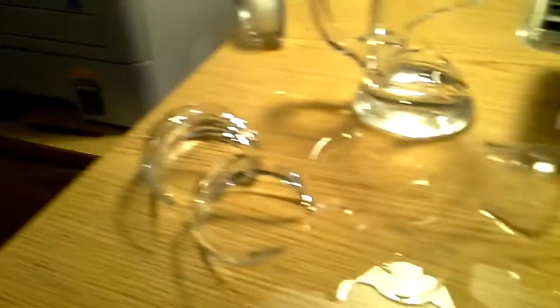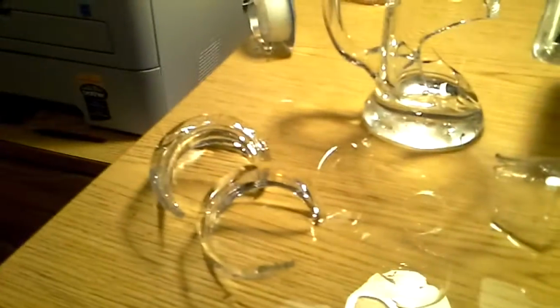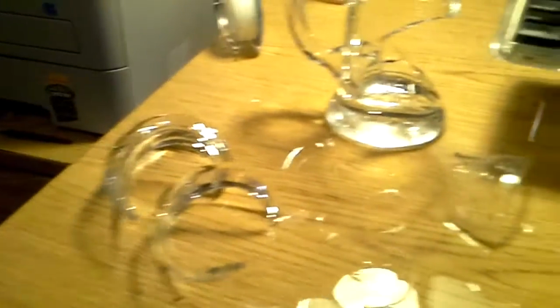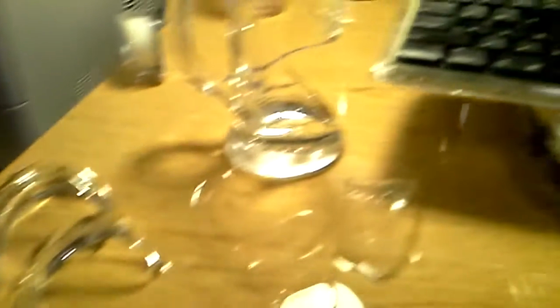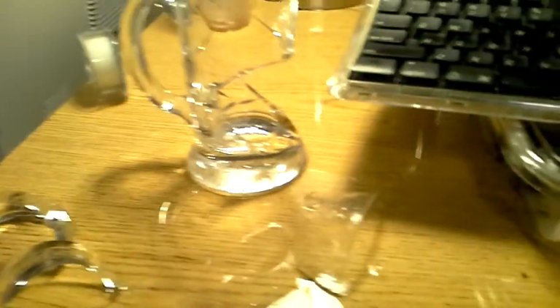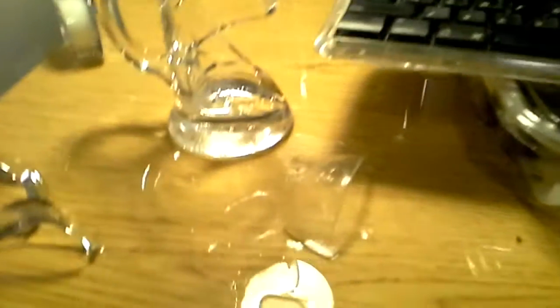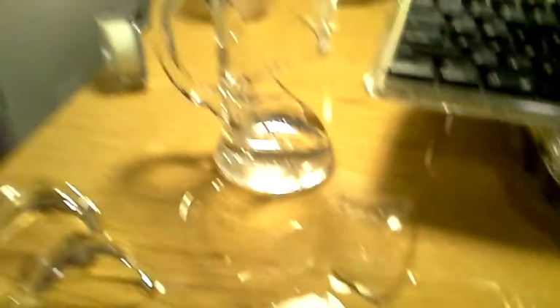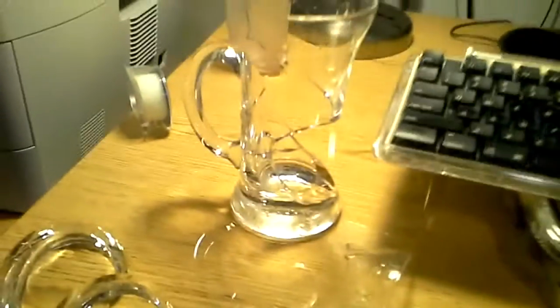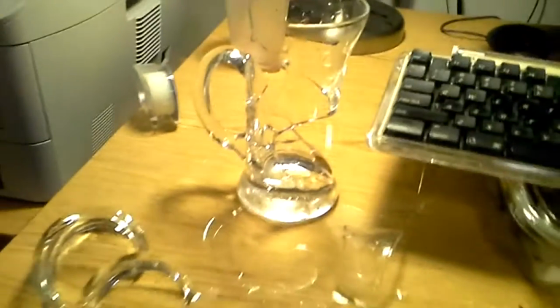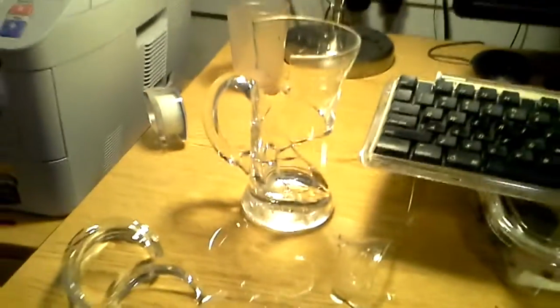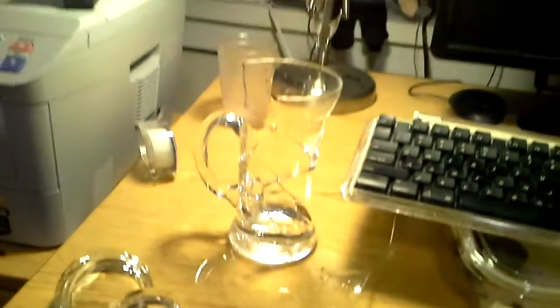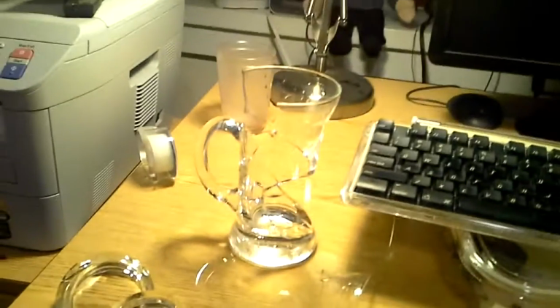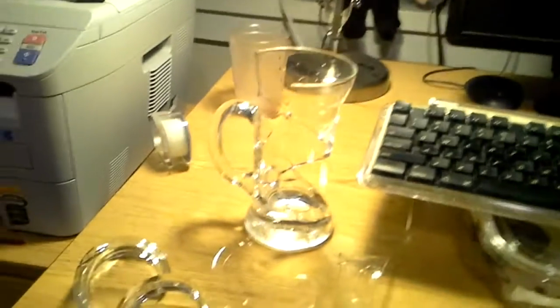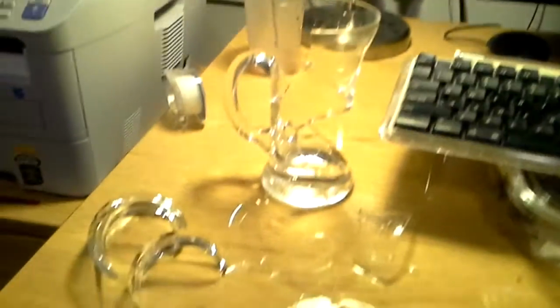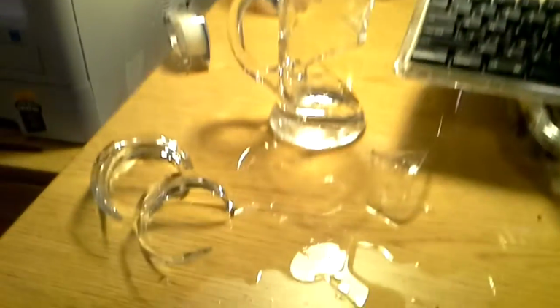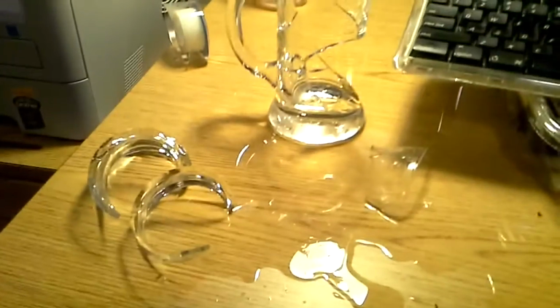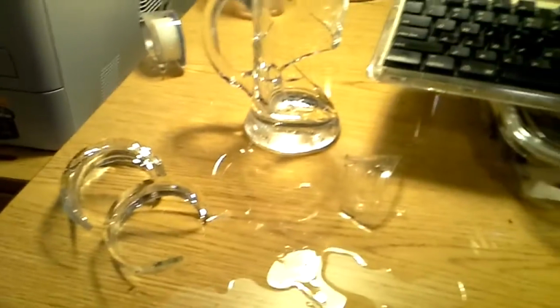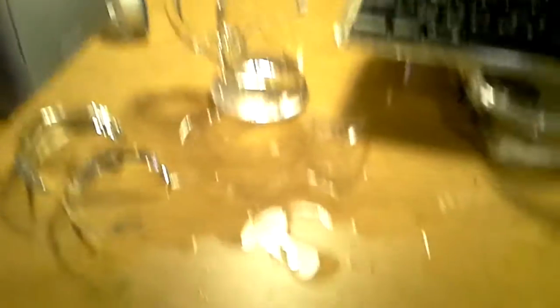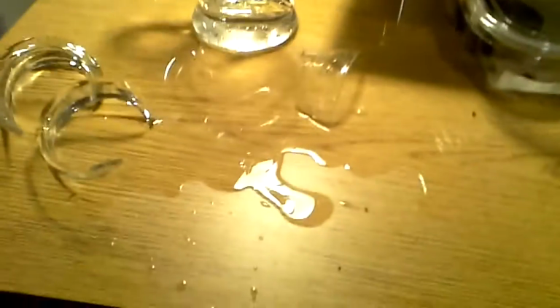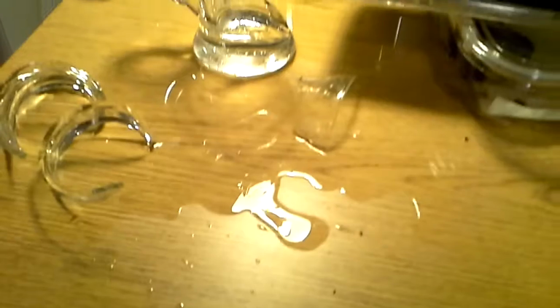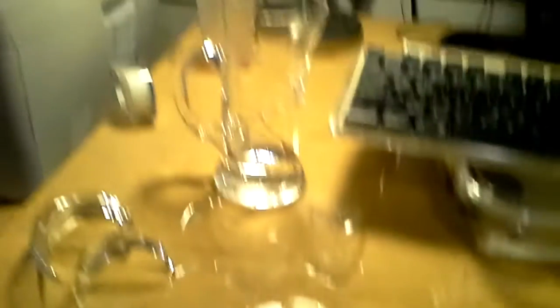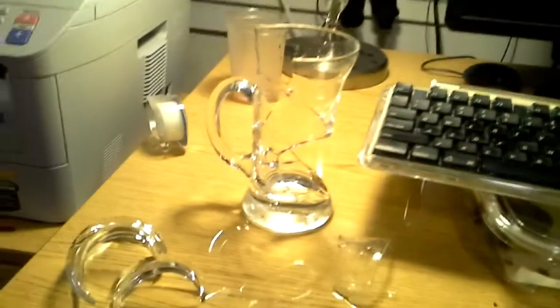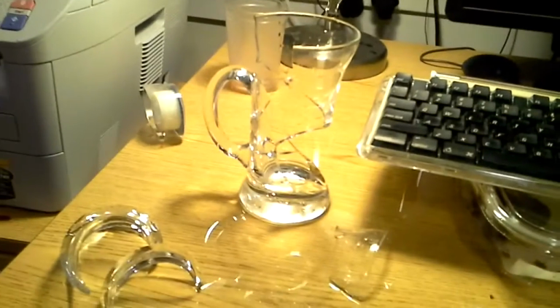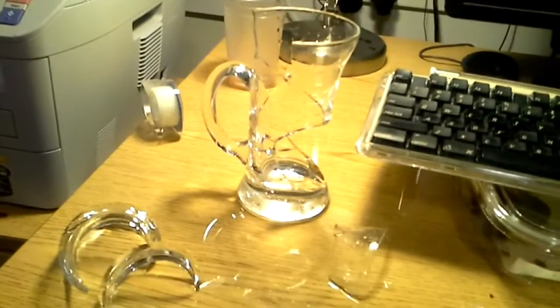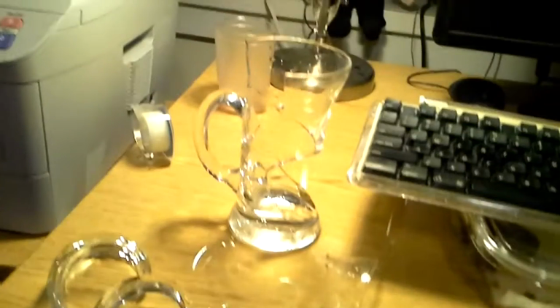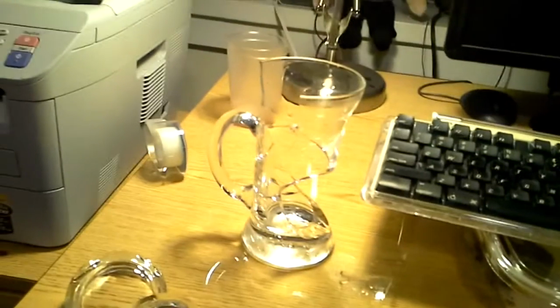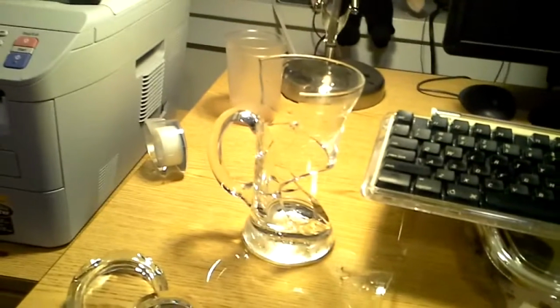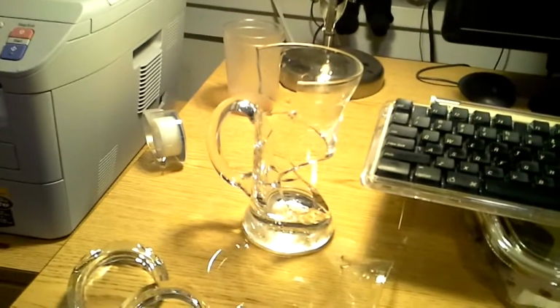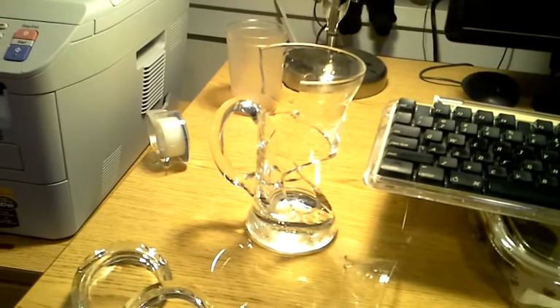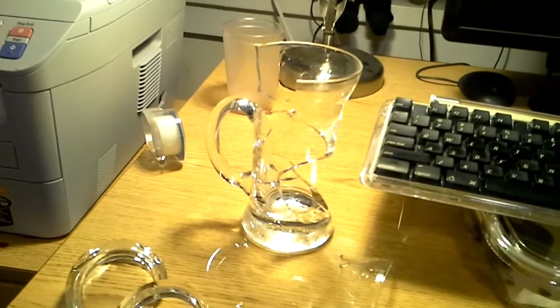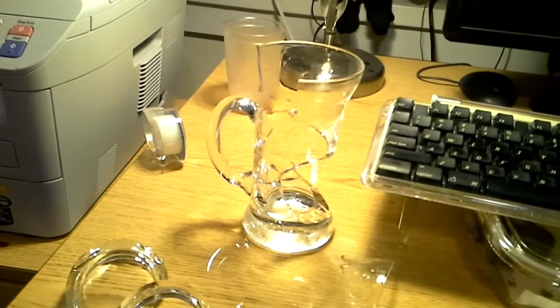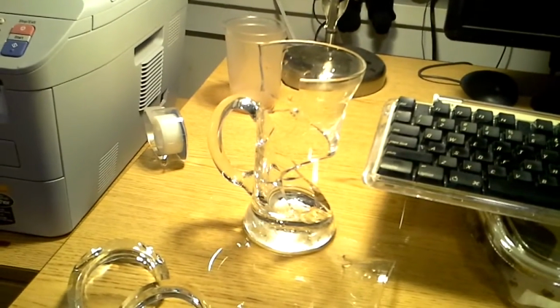Anyway, so that's my — used to be my cup. I guess not anymore. Not very useful, since I can't drink tea out of it. See ya!